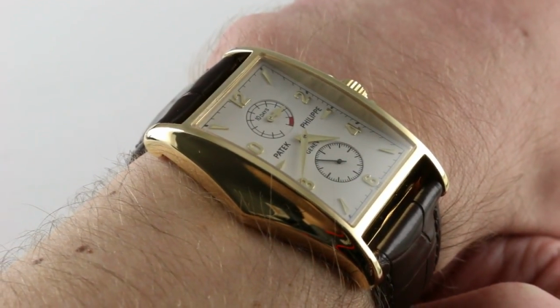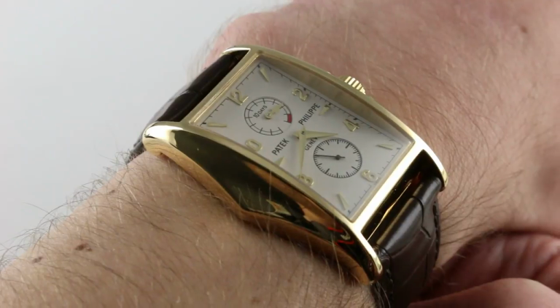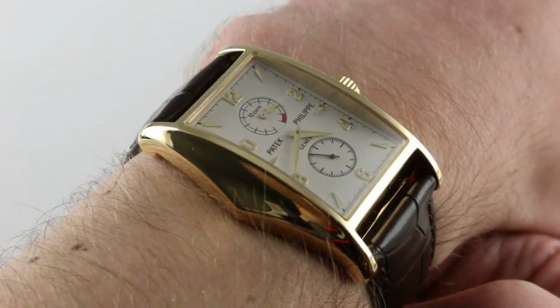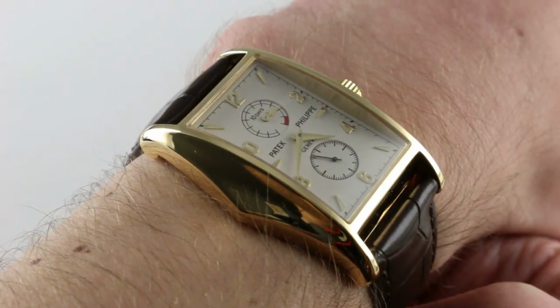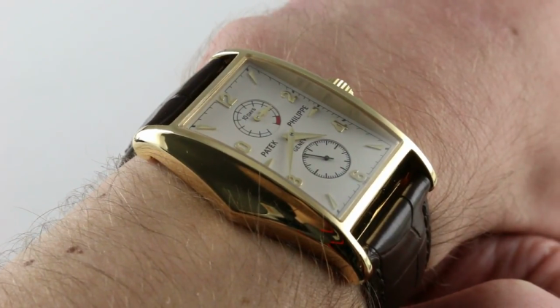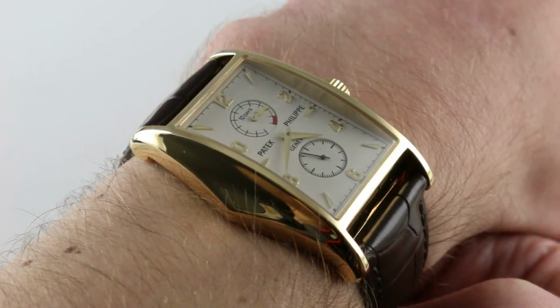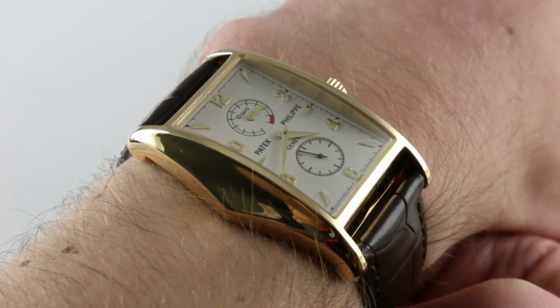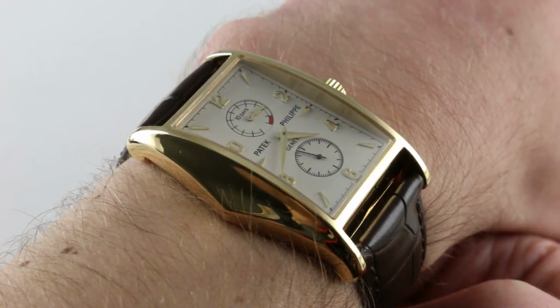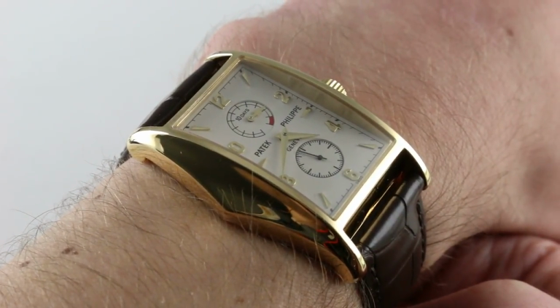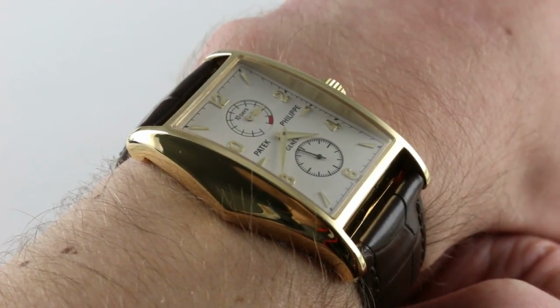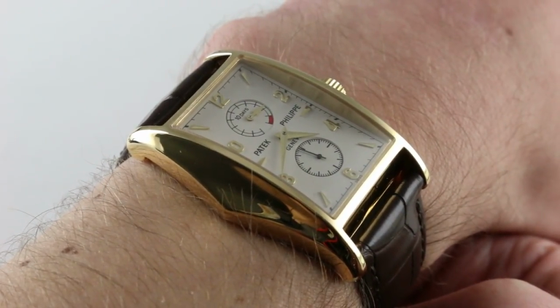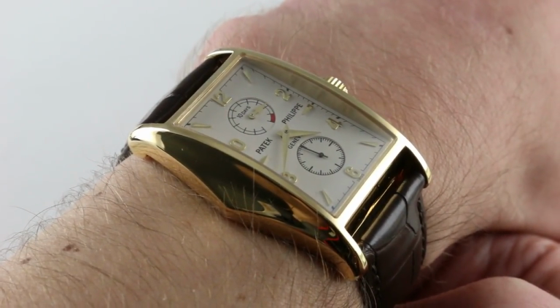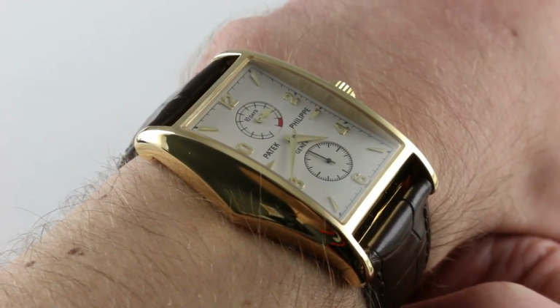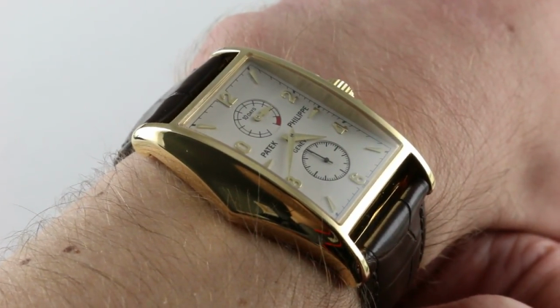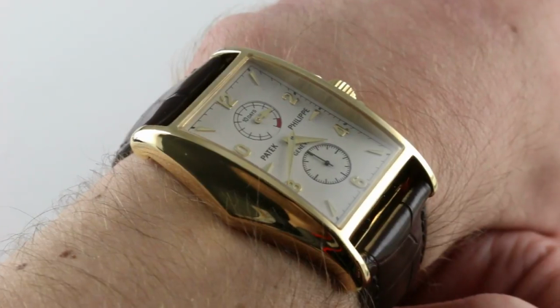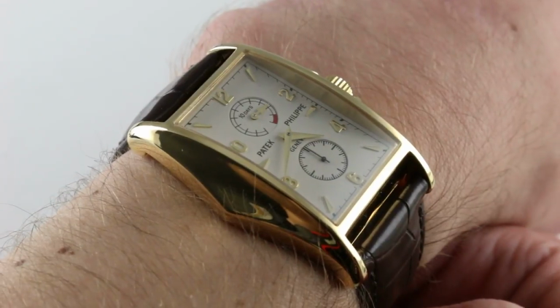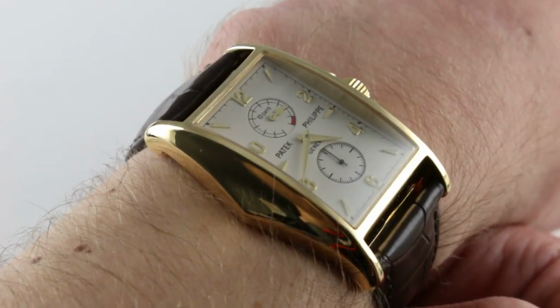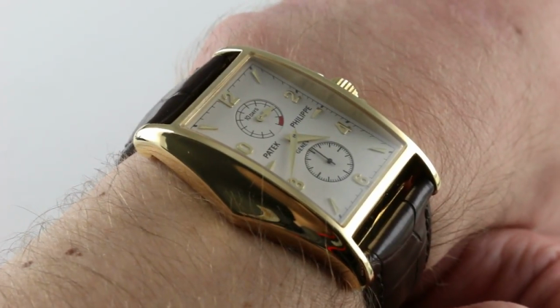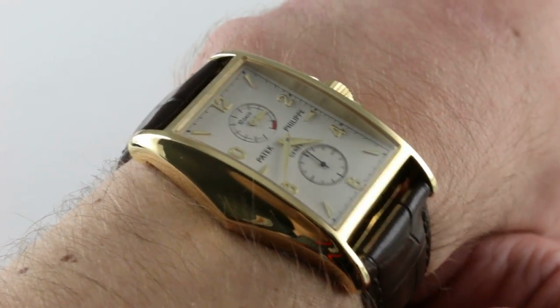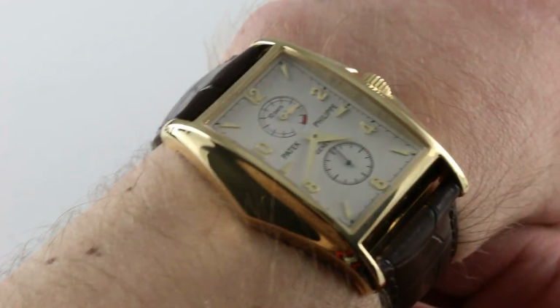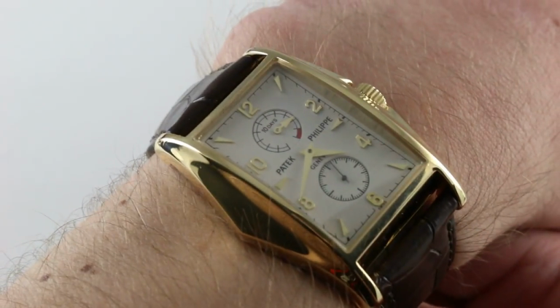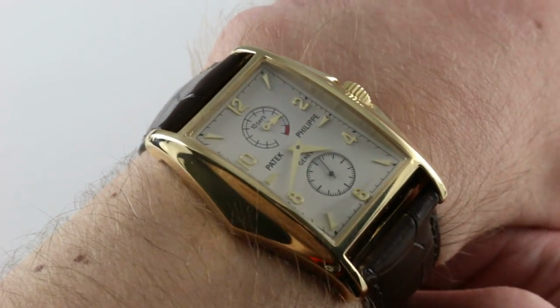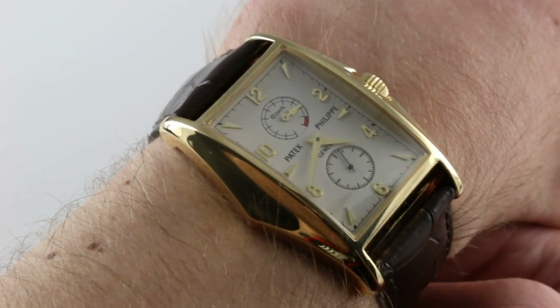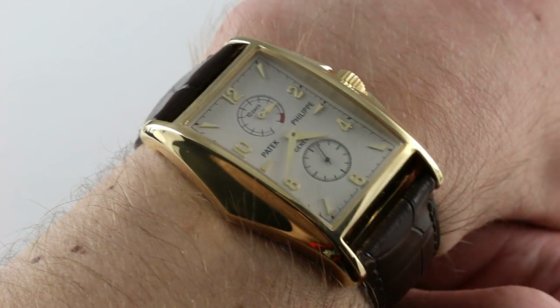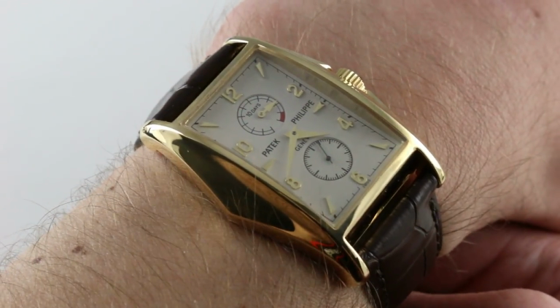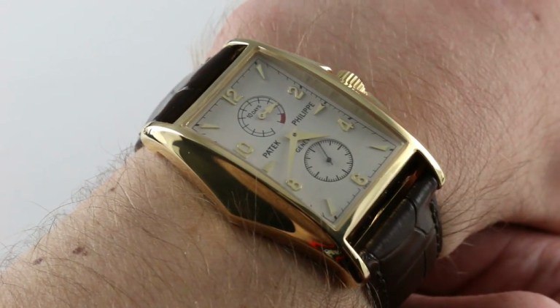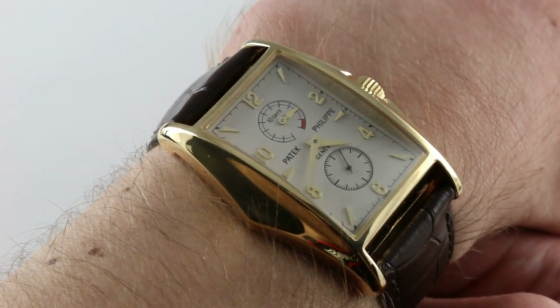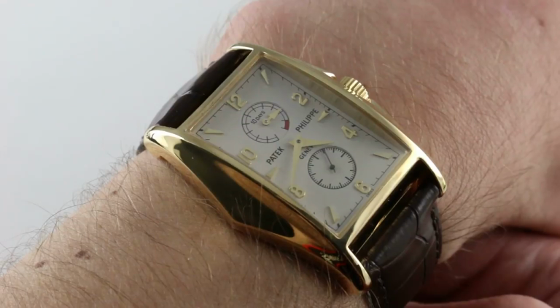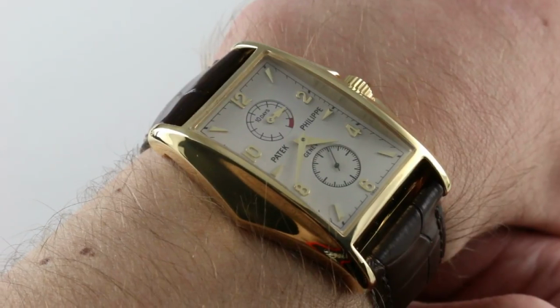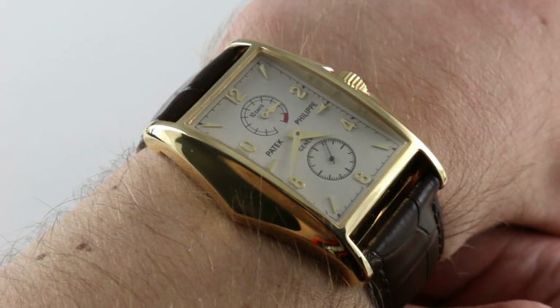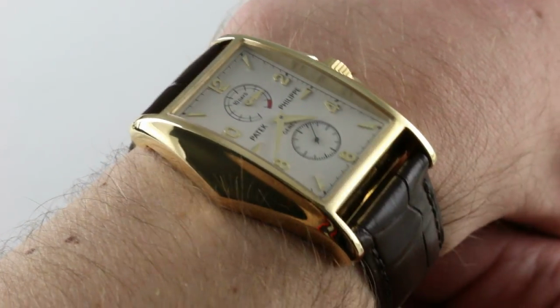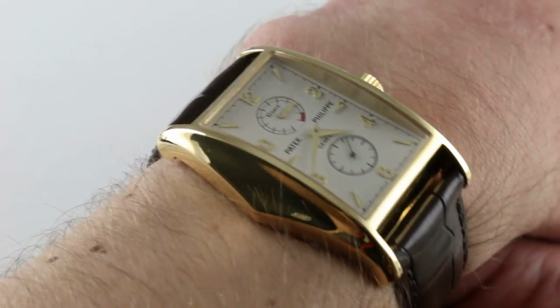Sometimes described as a member of the gondolo family, the watch is effectively a tribute to the mid-1950s reference 2554, also known as the Manta. In yellow gold, it does recapitulate the iconic lines of that rarely produced reference.